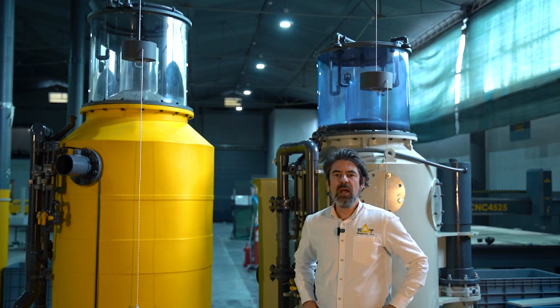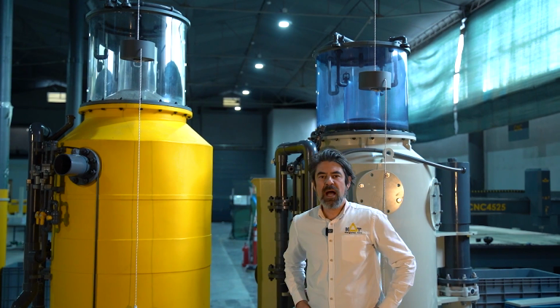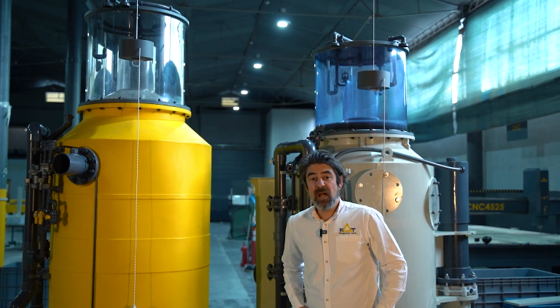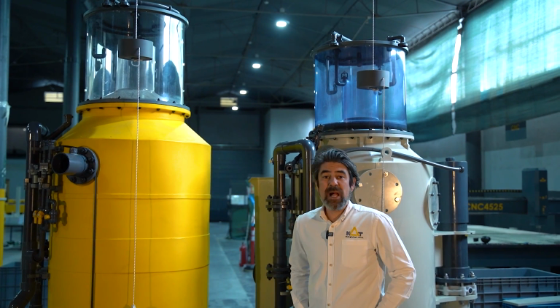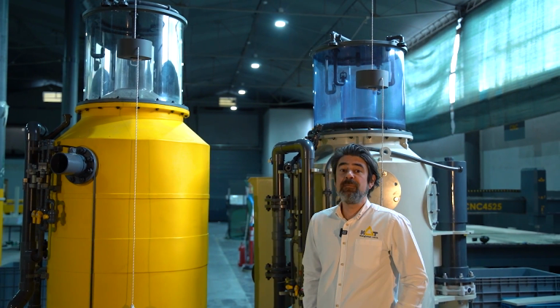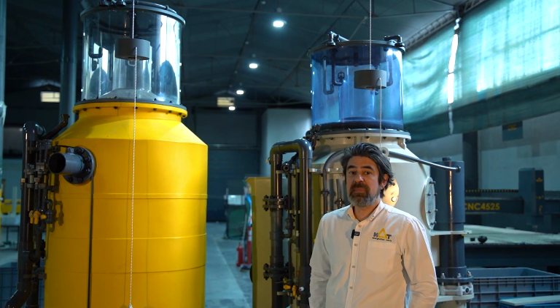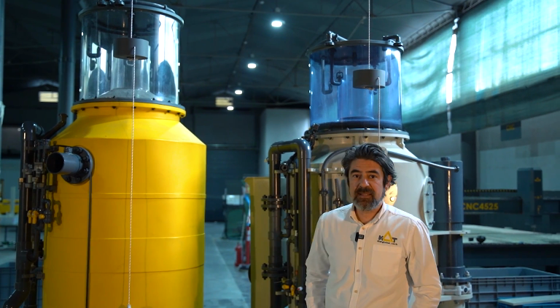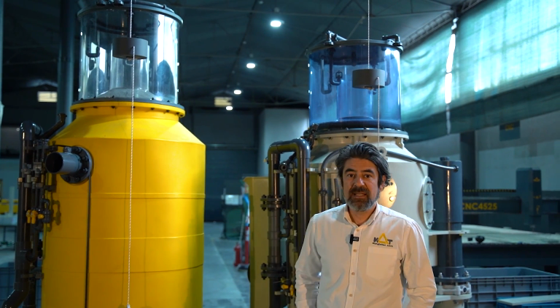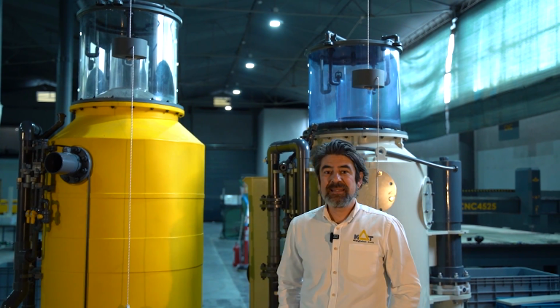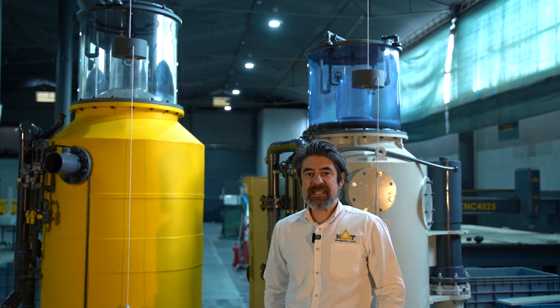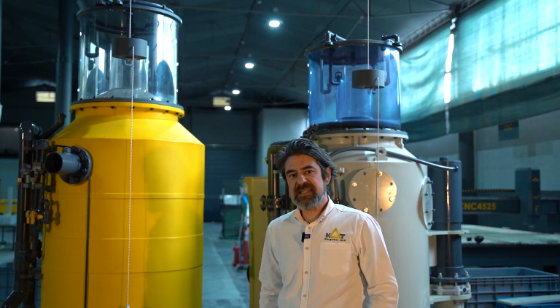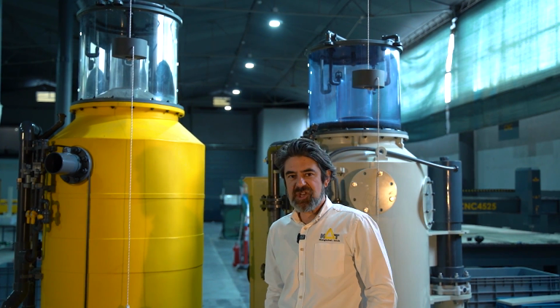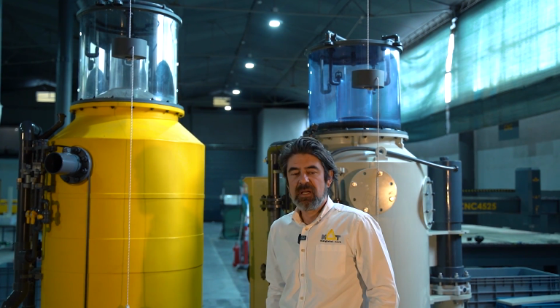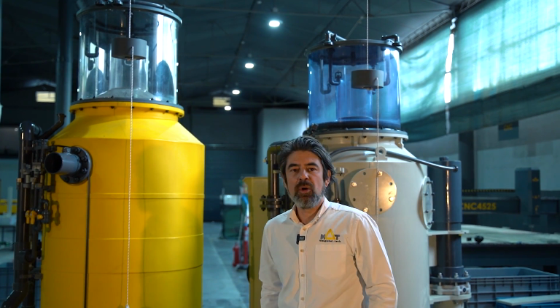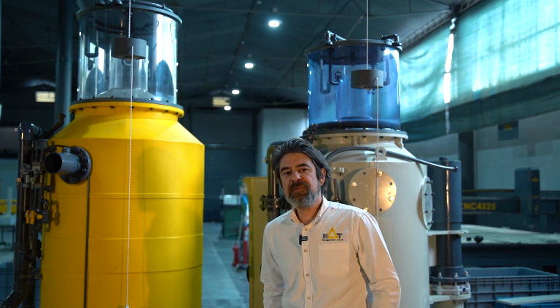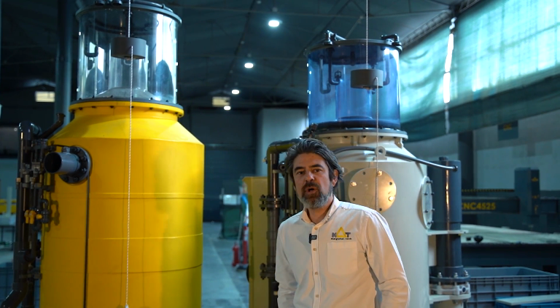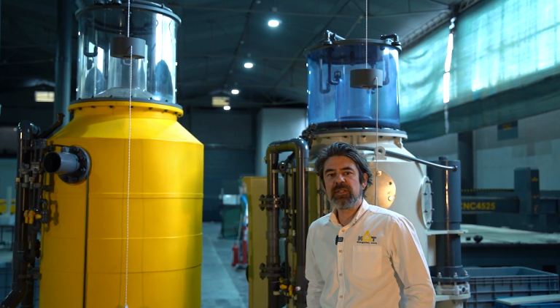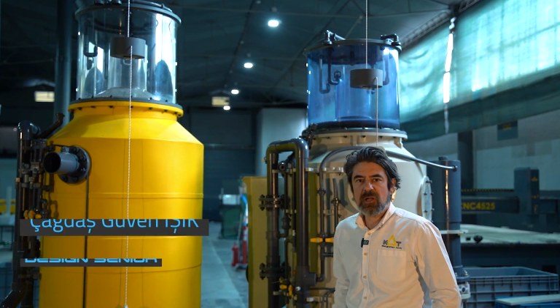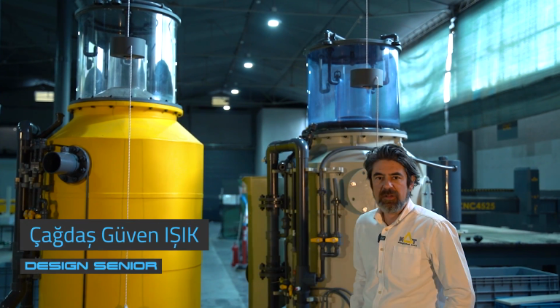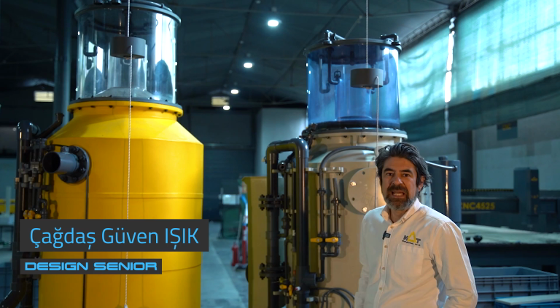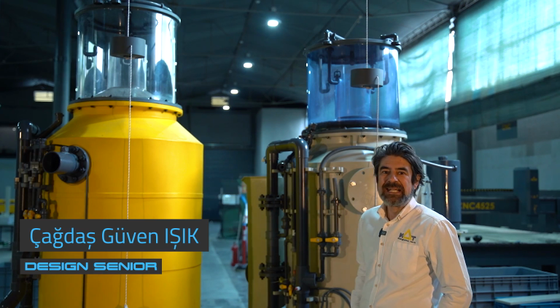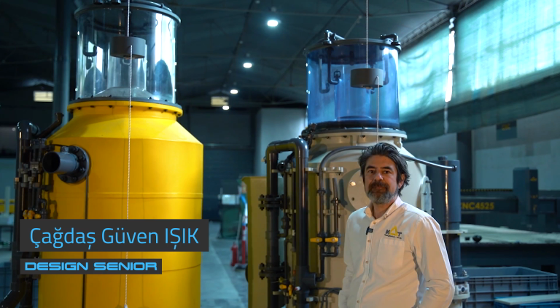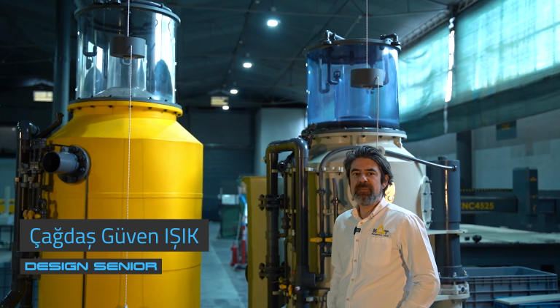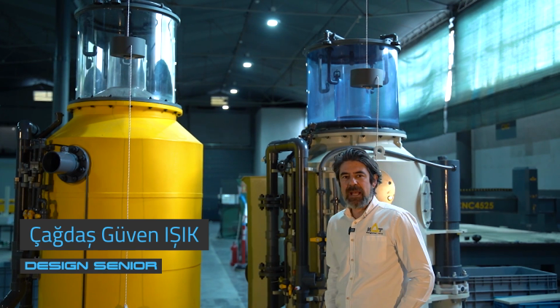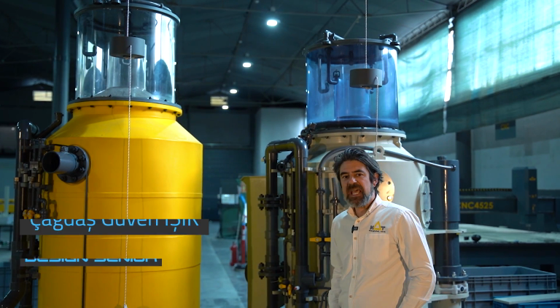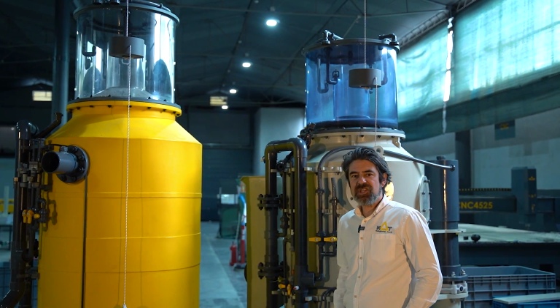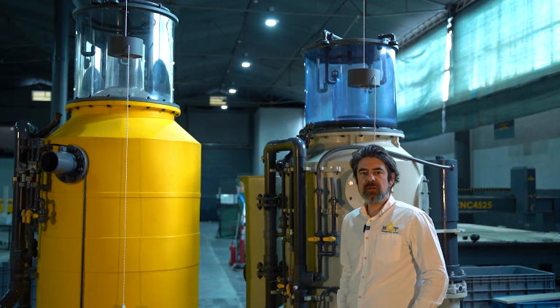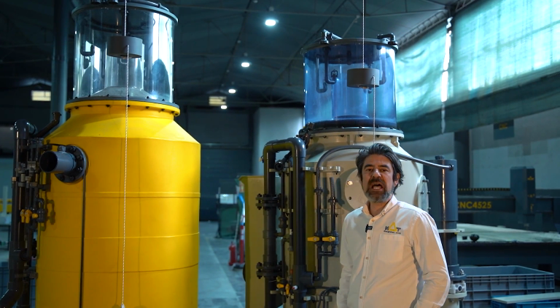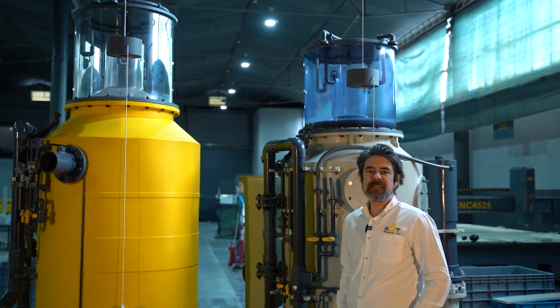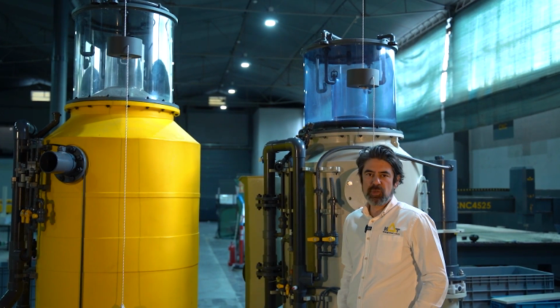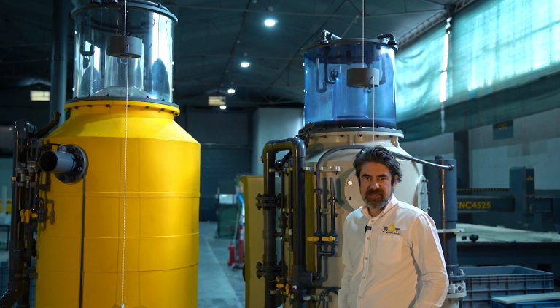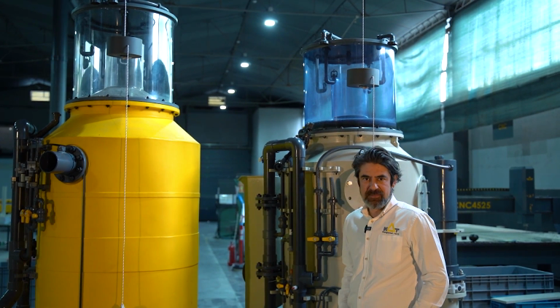Hi, welcome to MUT test station. On this video we will talk about clear polymer applications on life support systems.